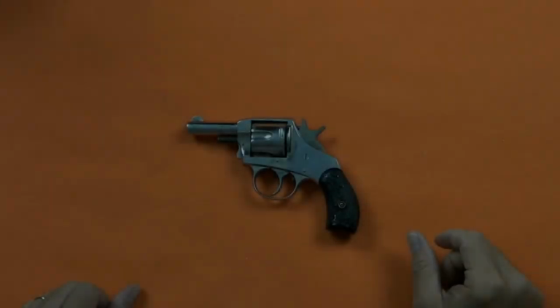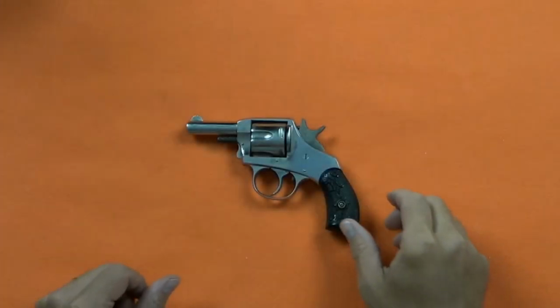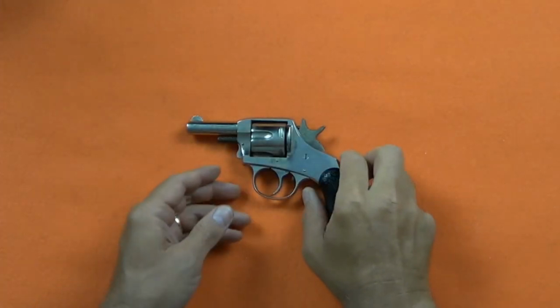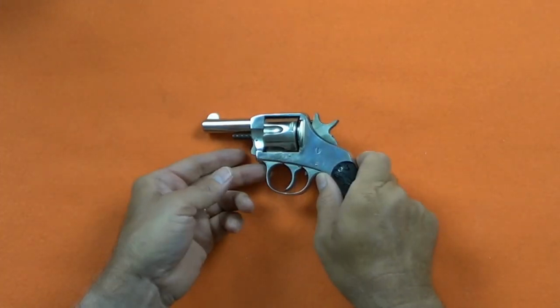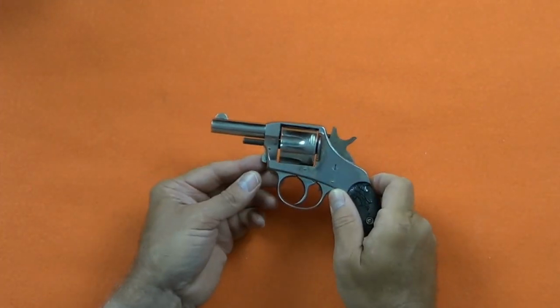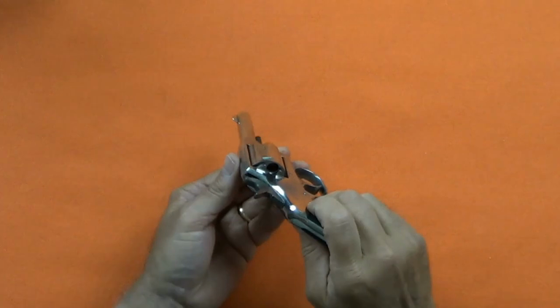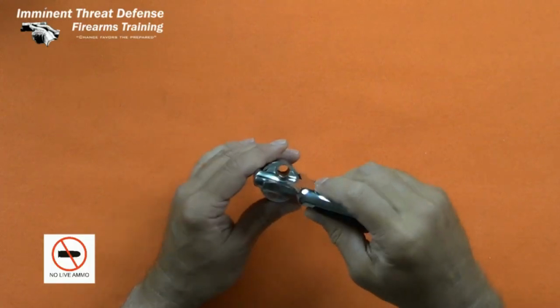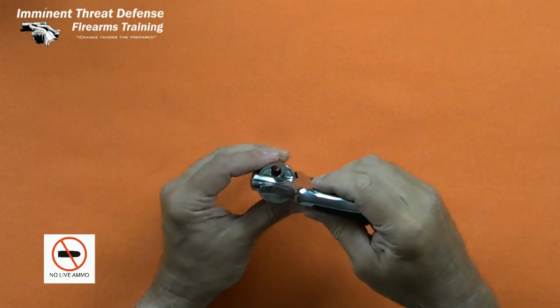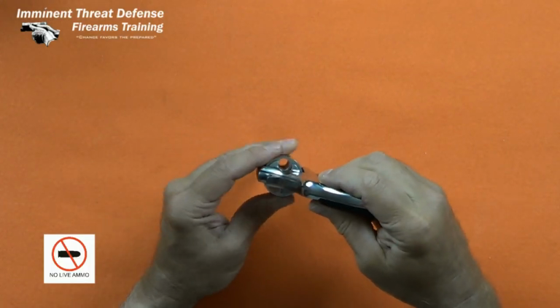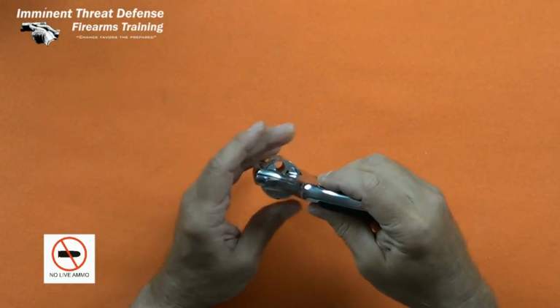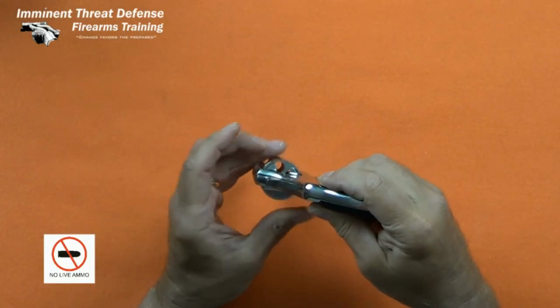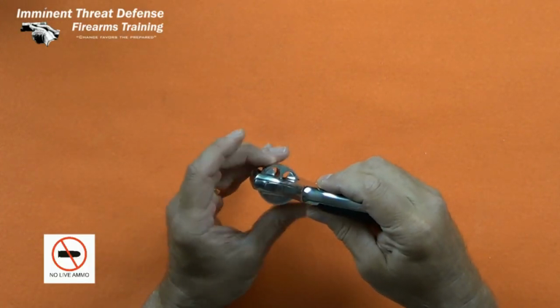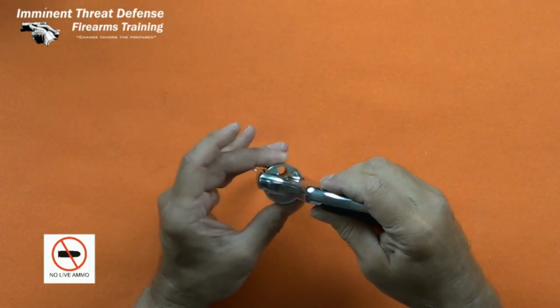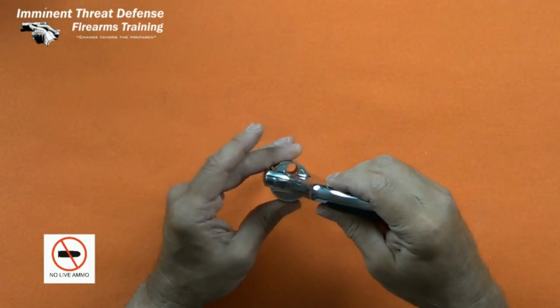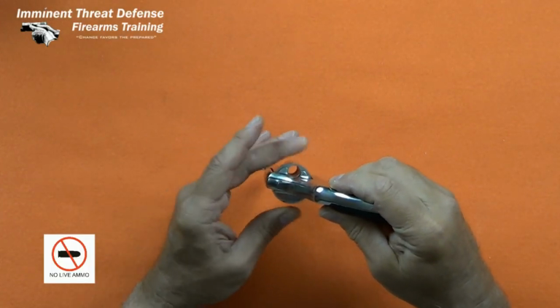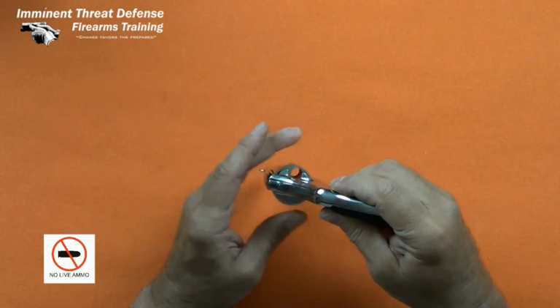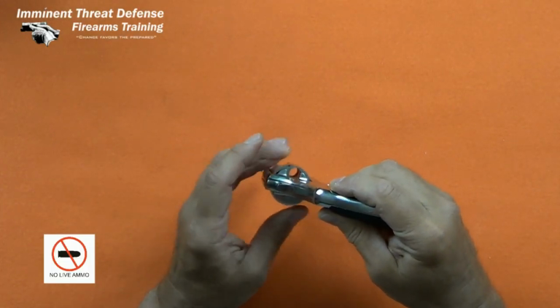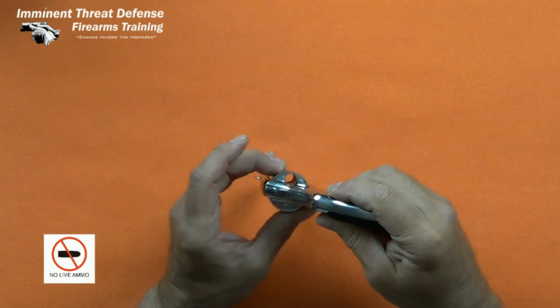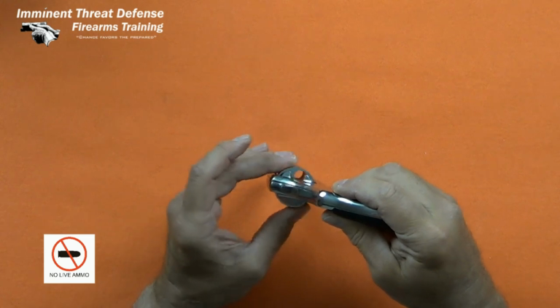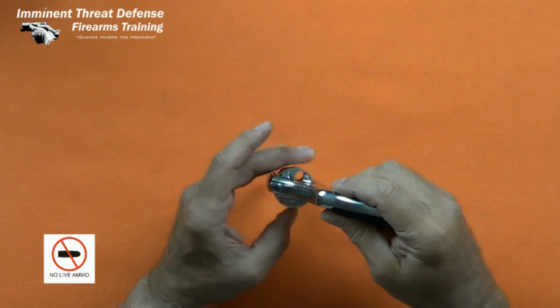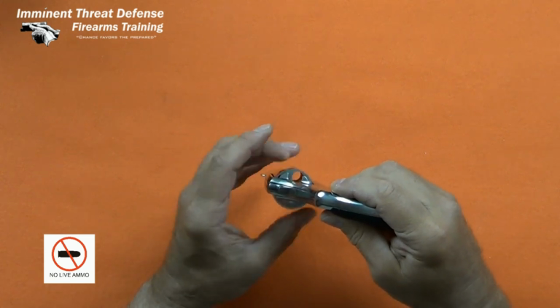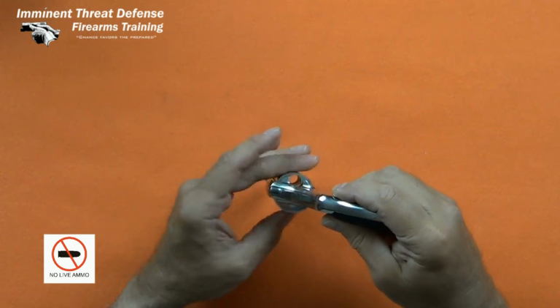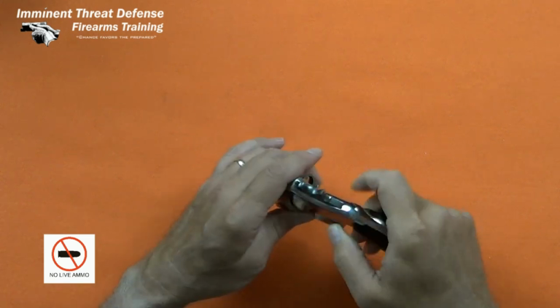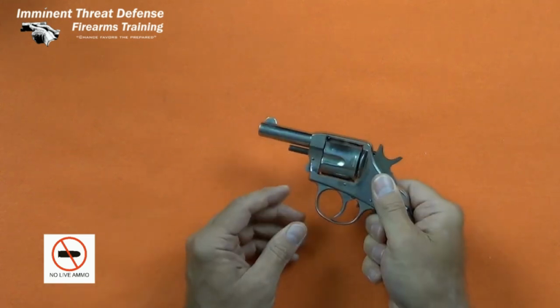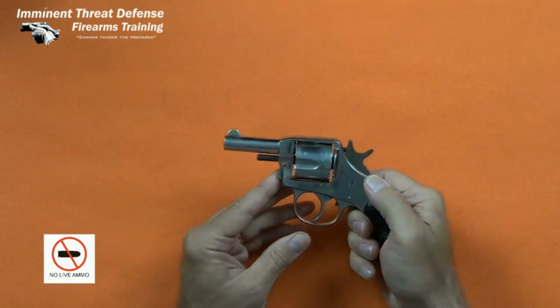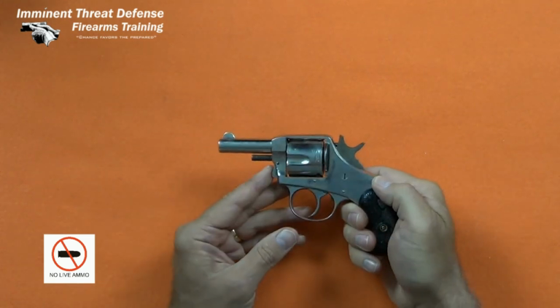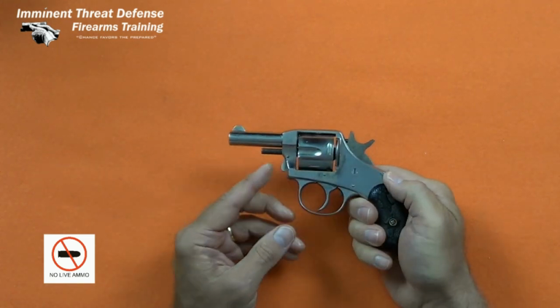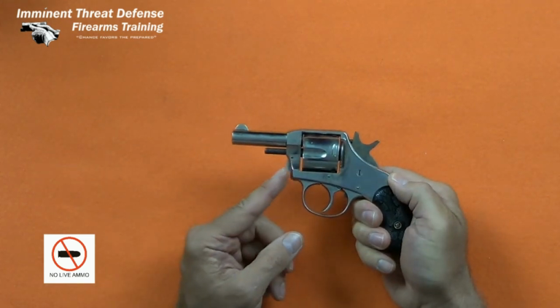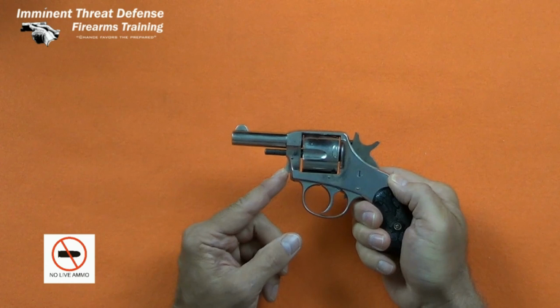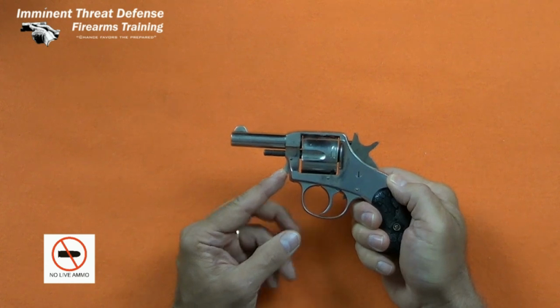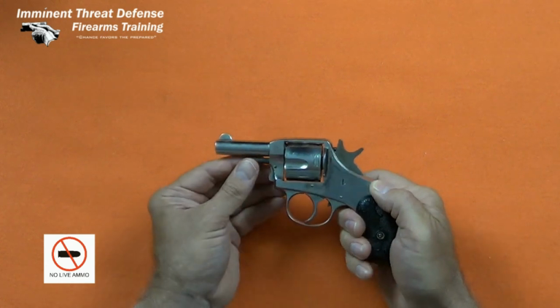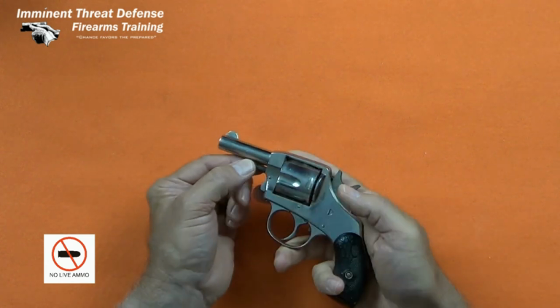As always, check and double check the firearm is empty. If you're checking the firearm is empty through the loading gate and you have 5 cylinders, then check and make sure at least 10 of the cylinders are empty. Always keep your finger off the trigger, keep the firearm pointed in a safe direction, and remove all live ammunition from the work area.